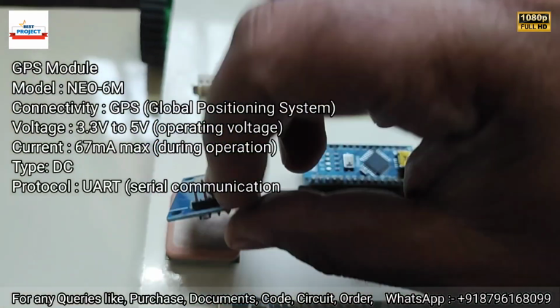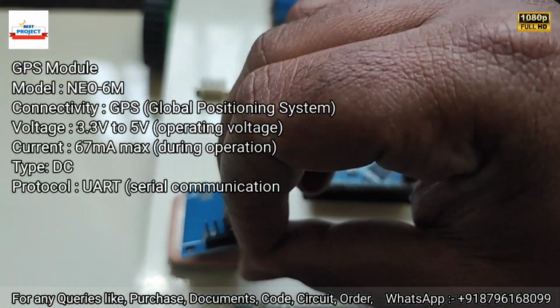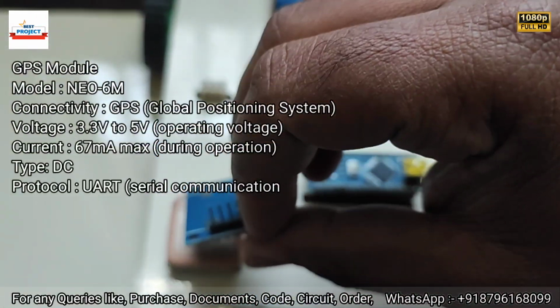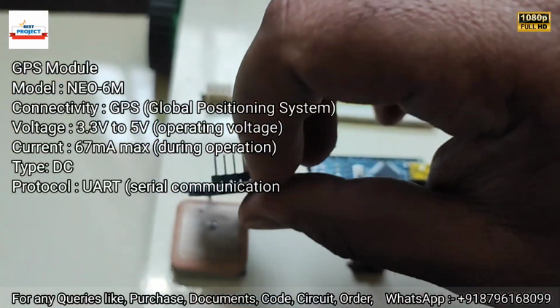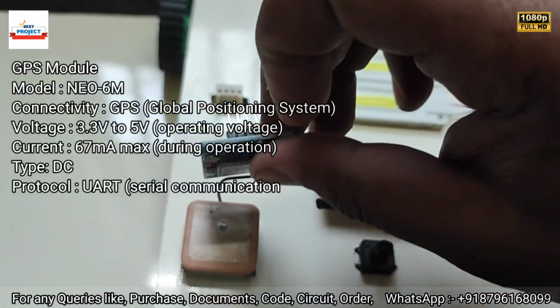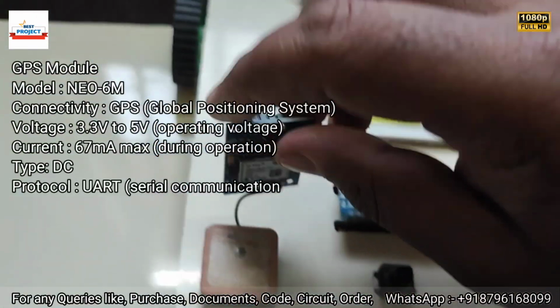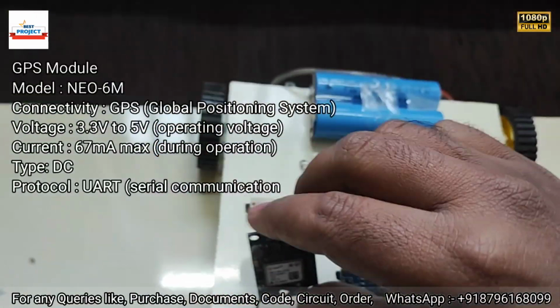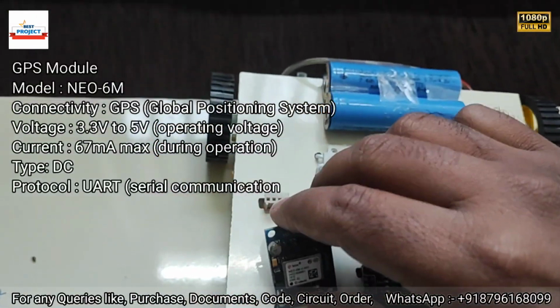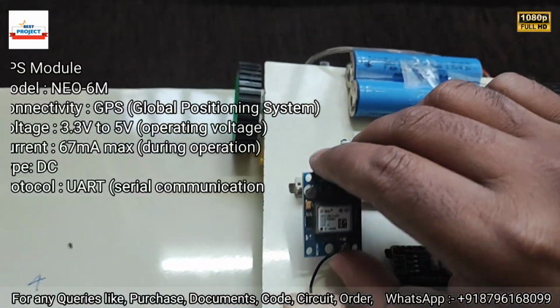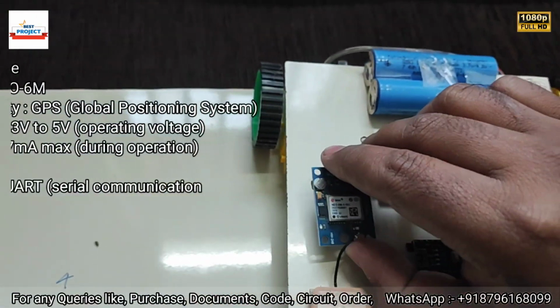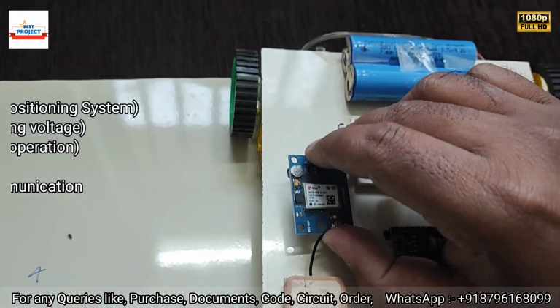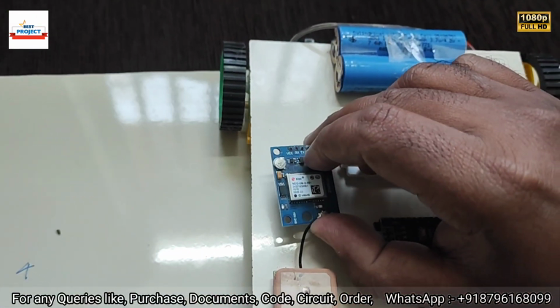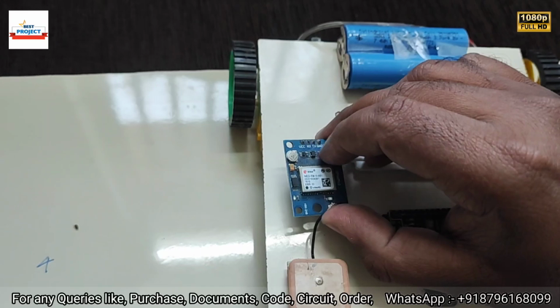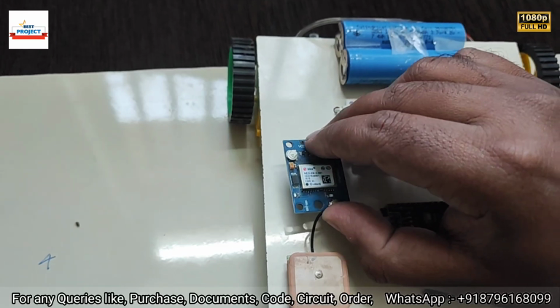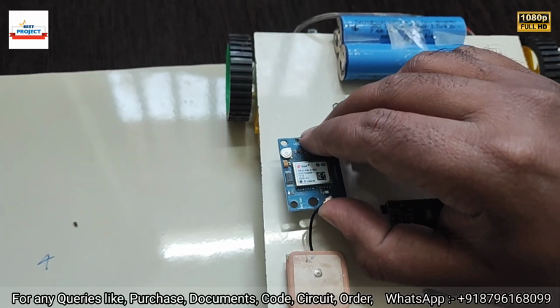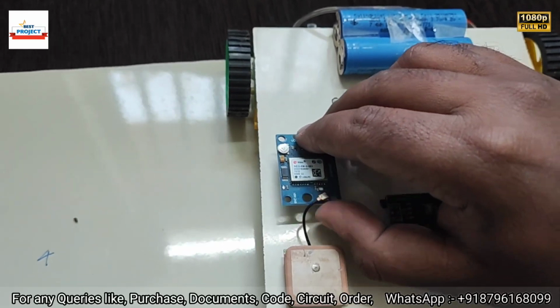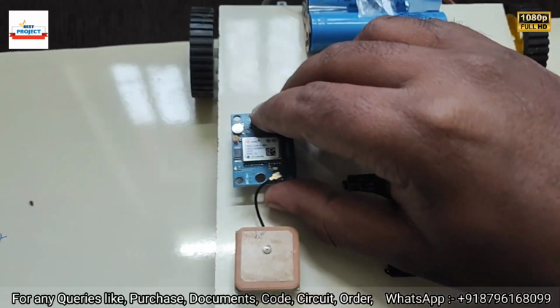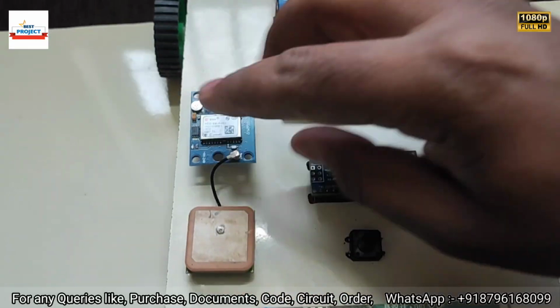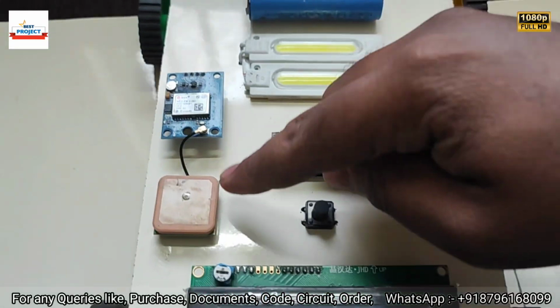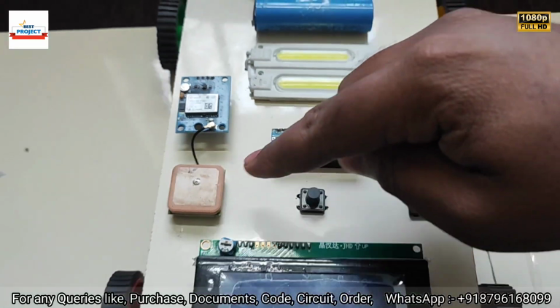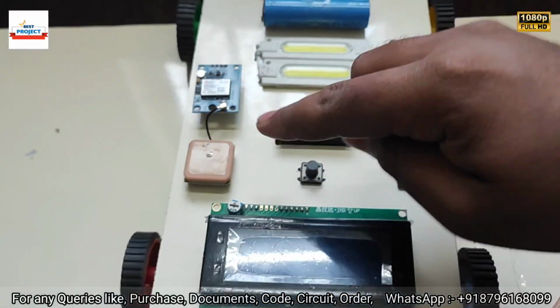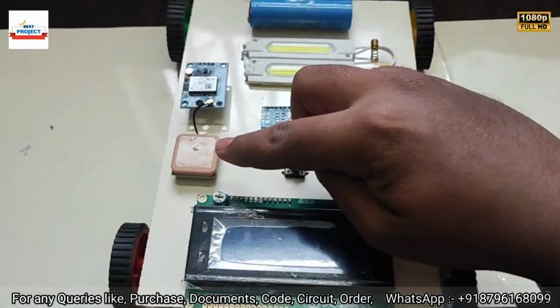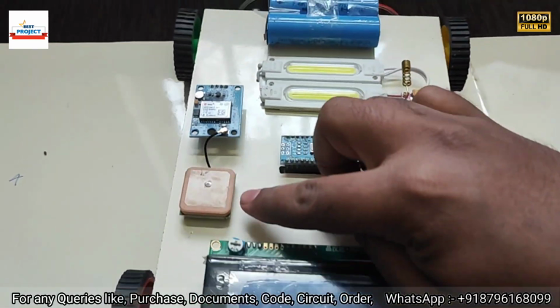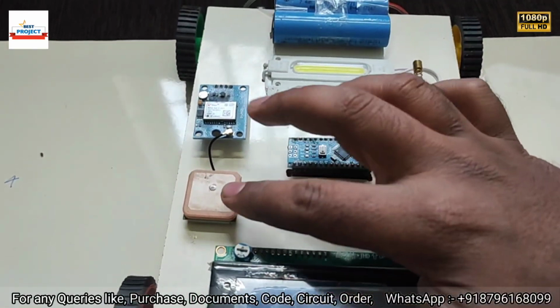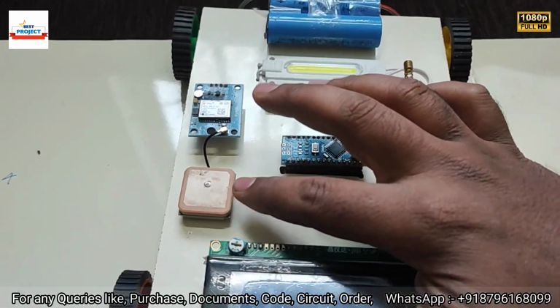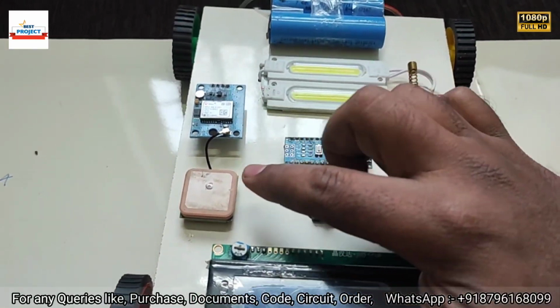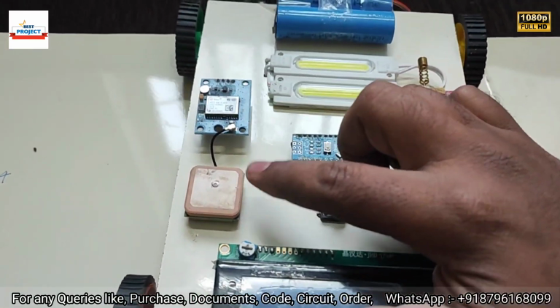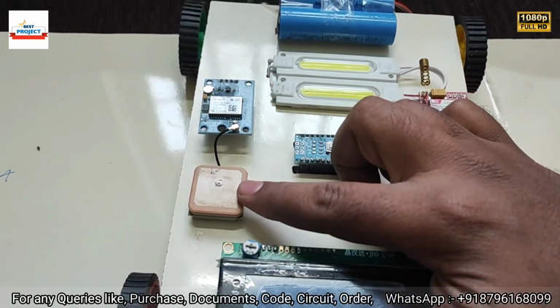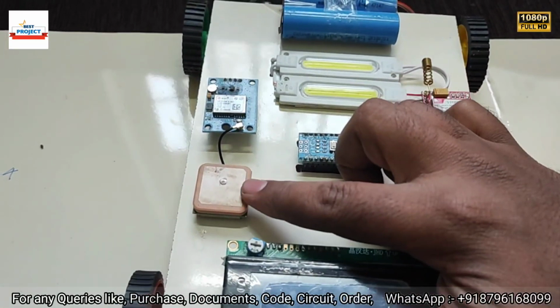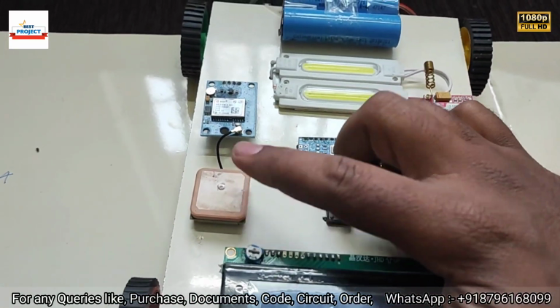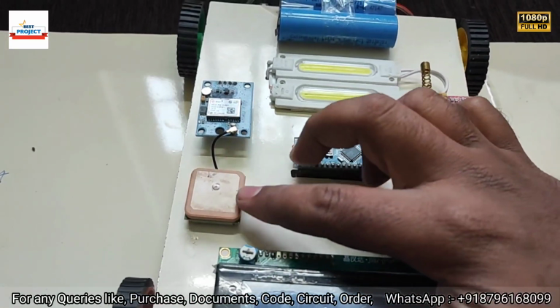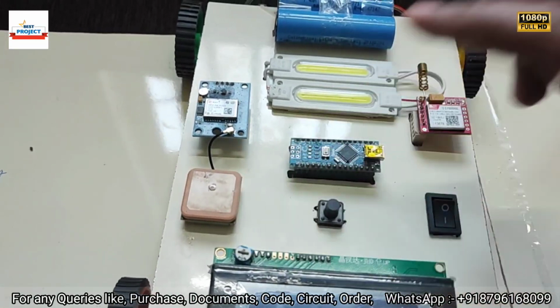This is the GPS NEO-6M module — it is also removable. It is responsible to show the live location of the car.